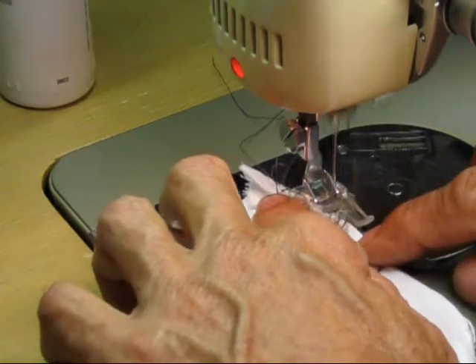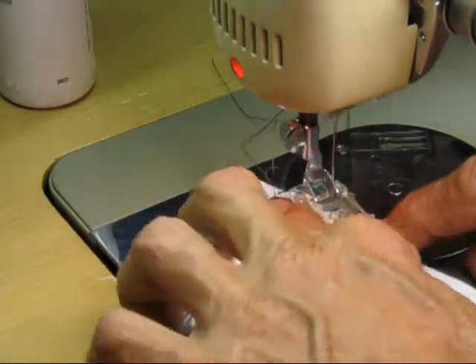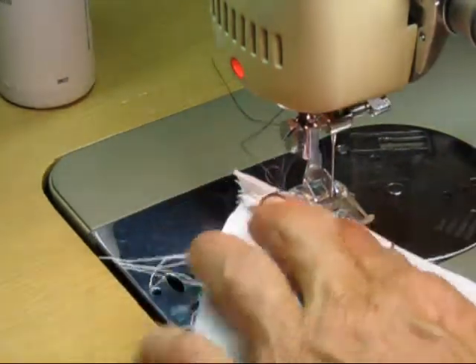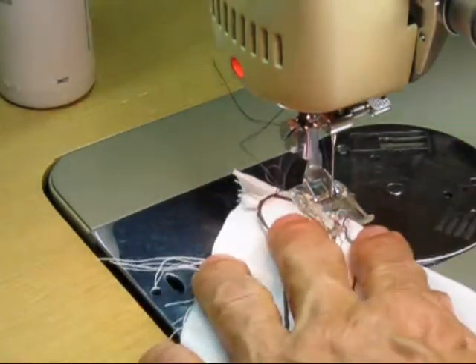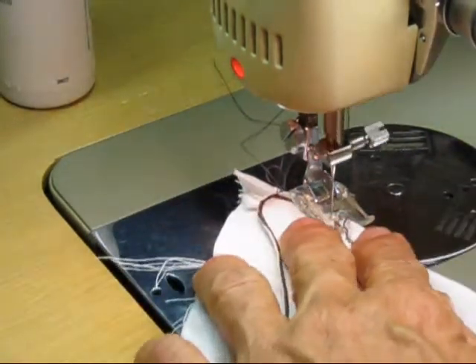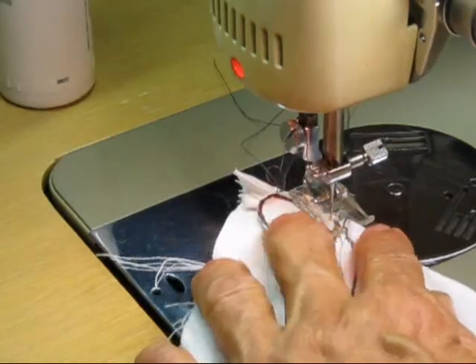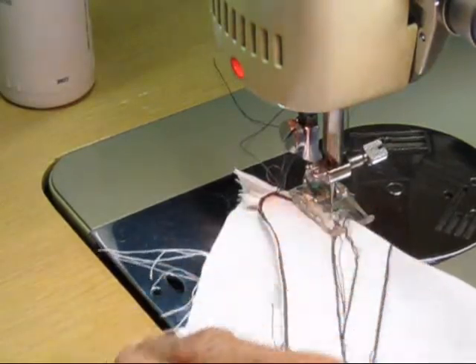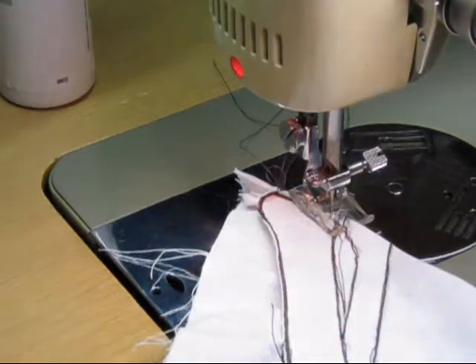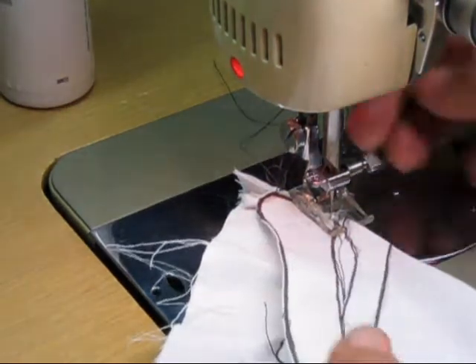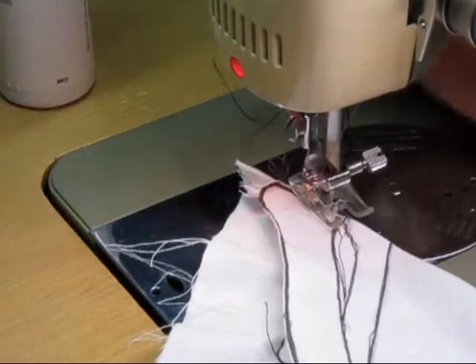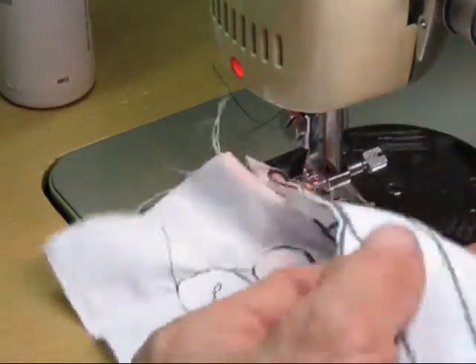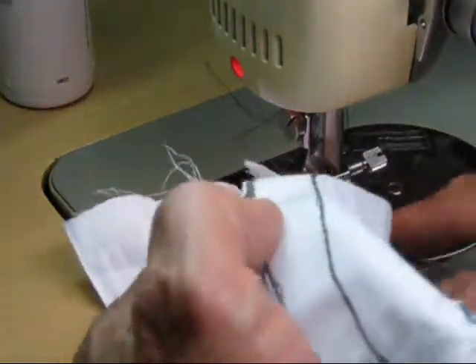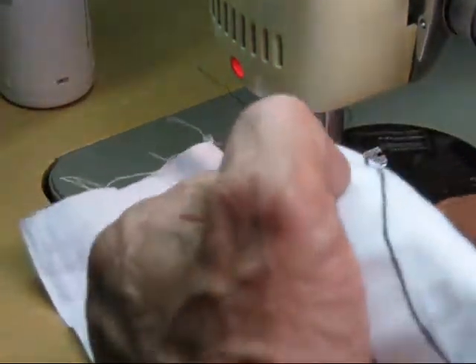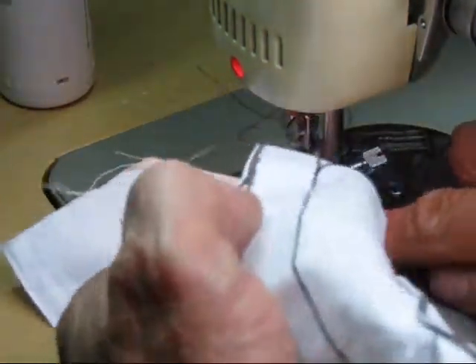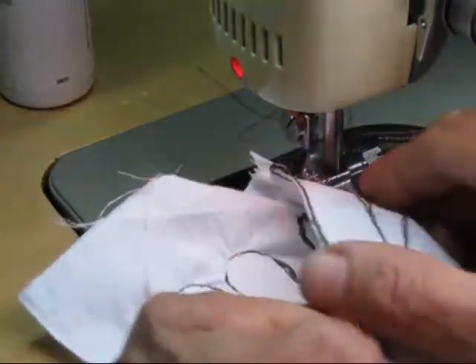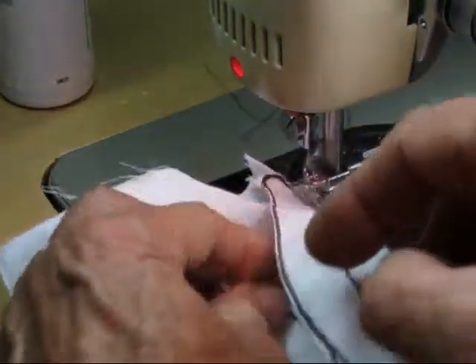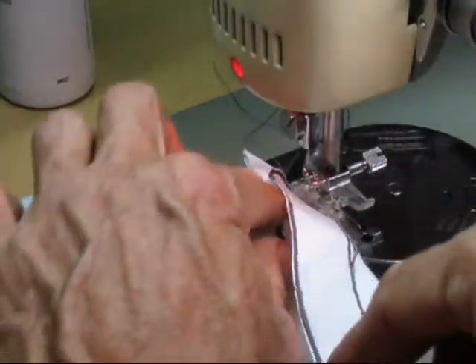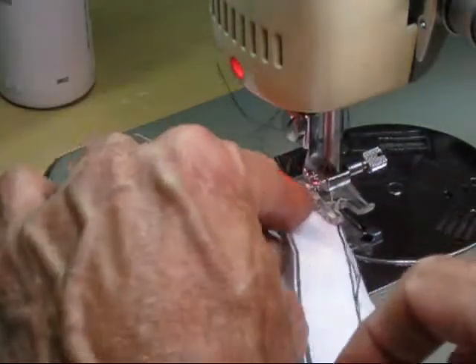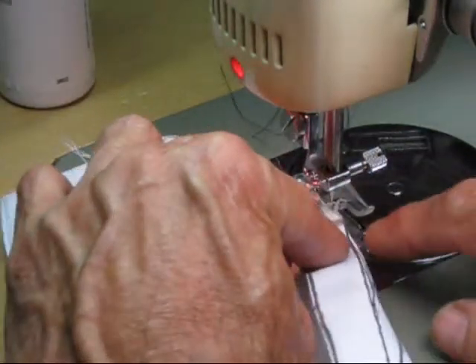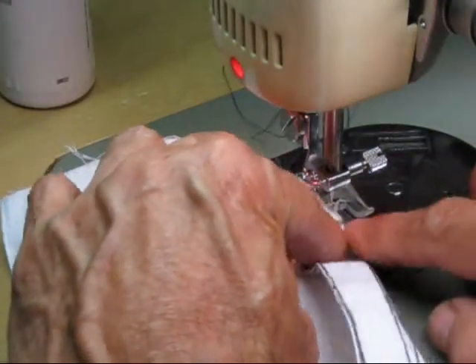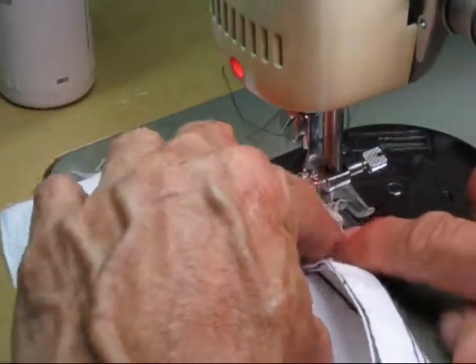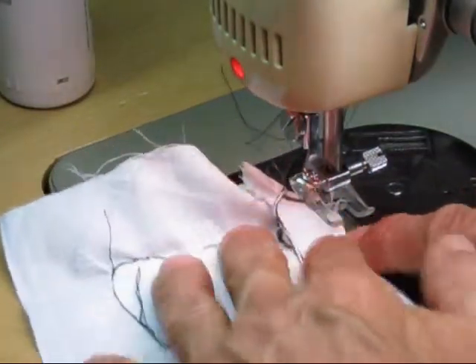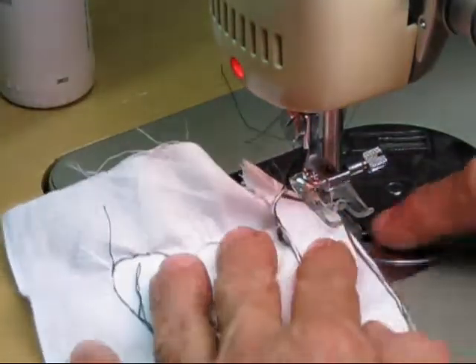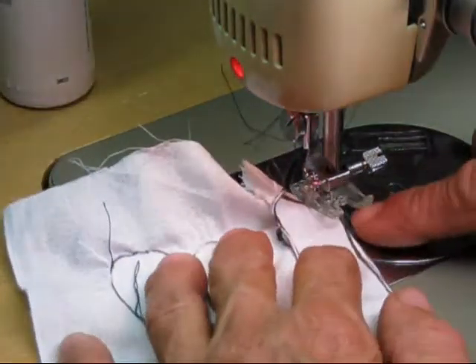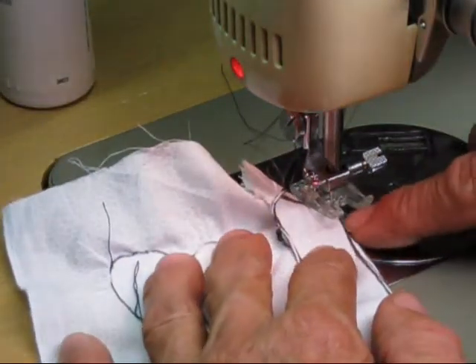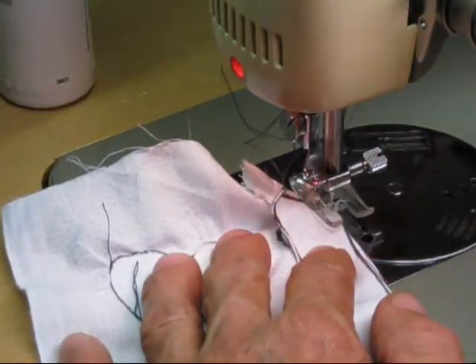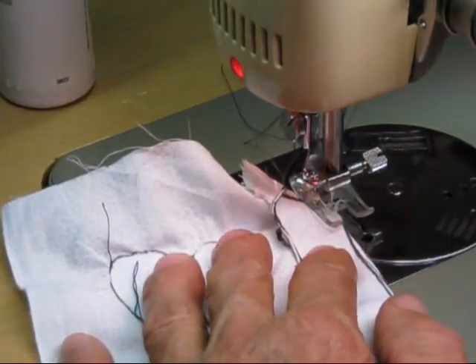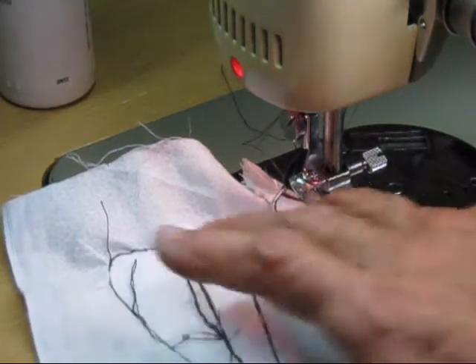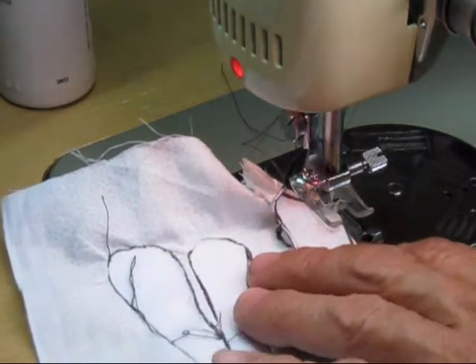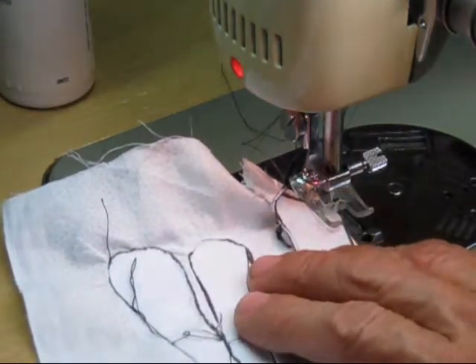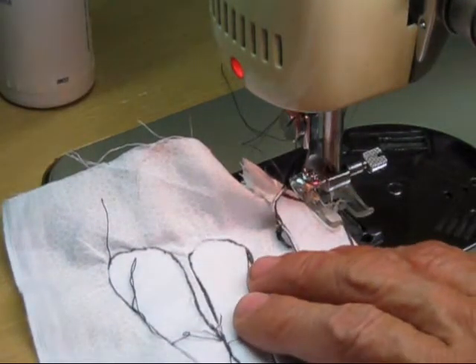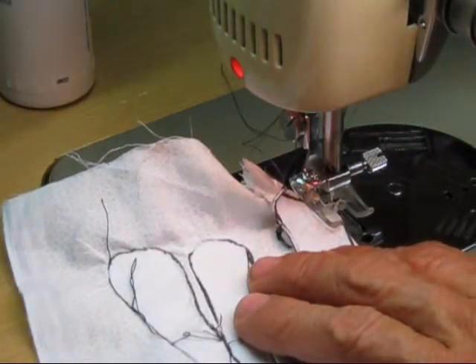I very carefully run that around there to finish on the inside. Now I'm going to have to fold this piece all the way under — just leaving that little edge there. Let me show you another little trick I've got here.